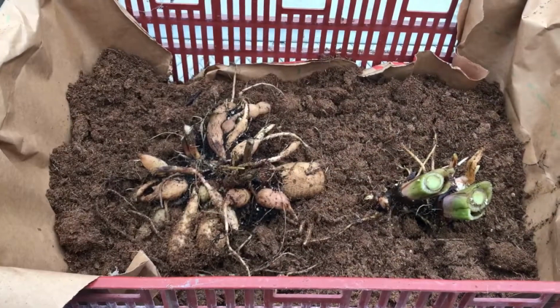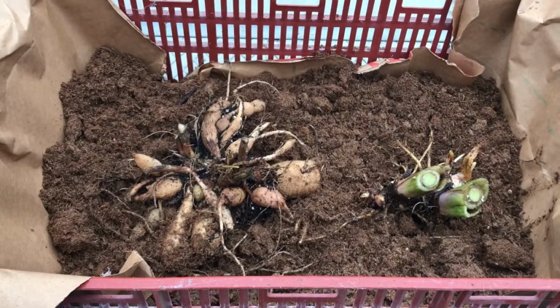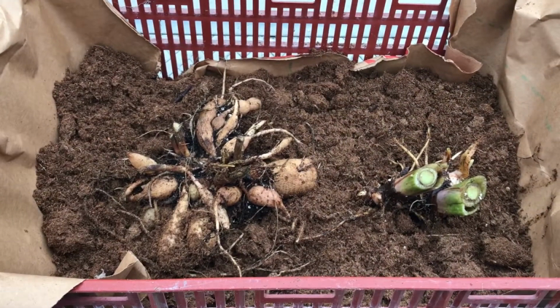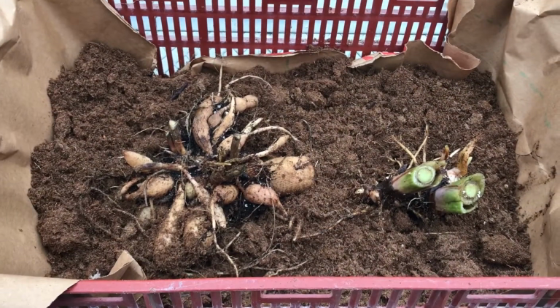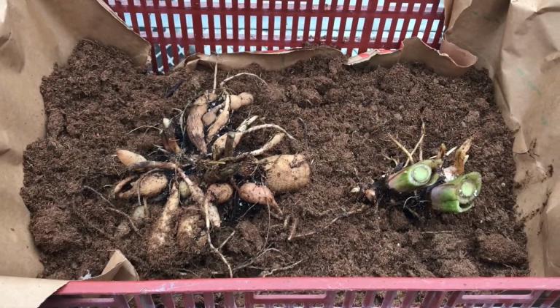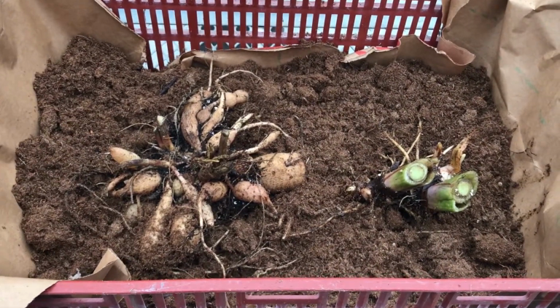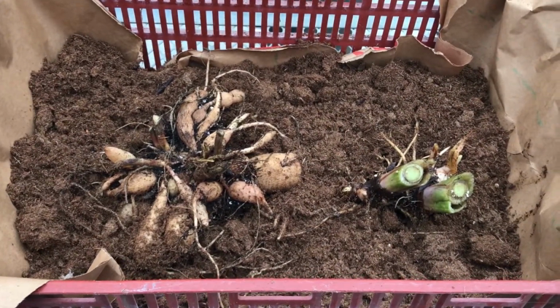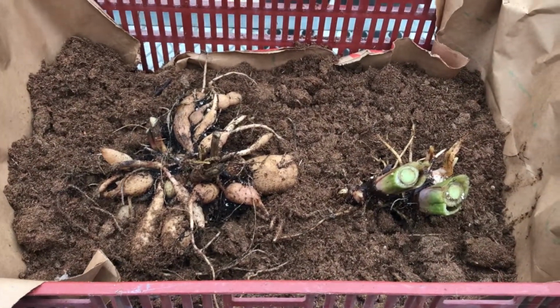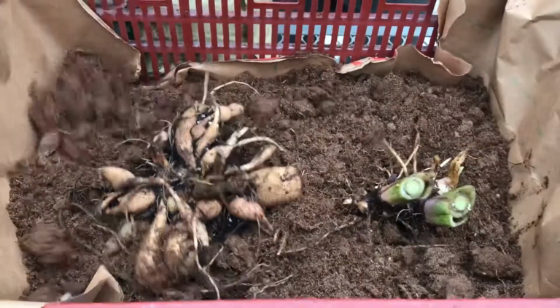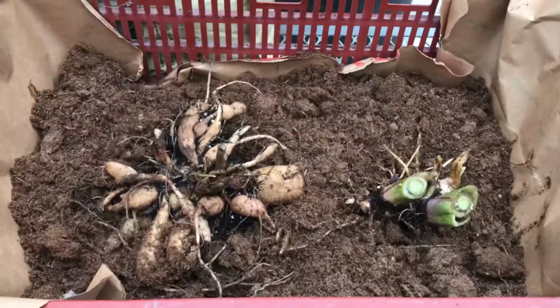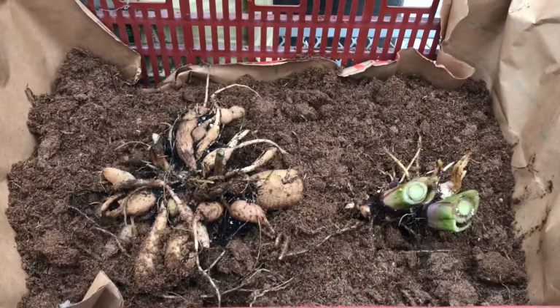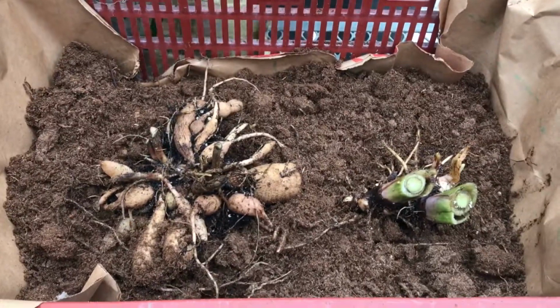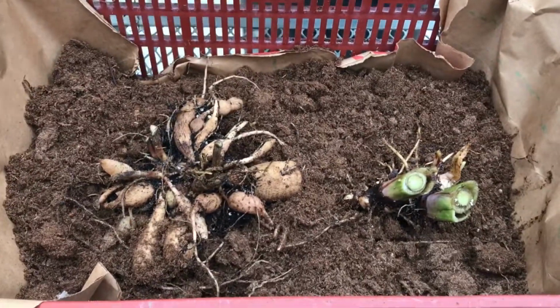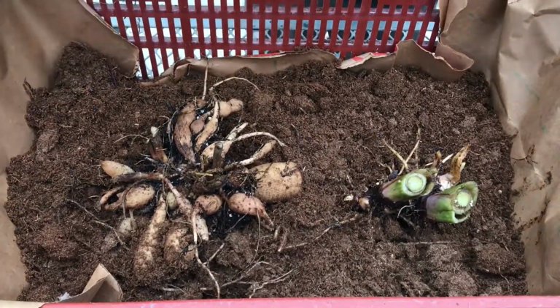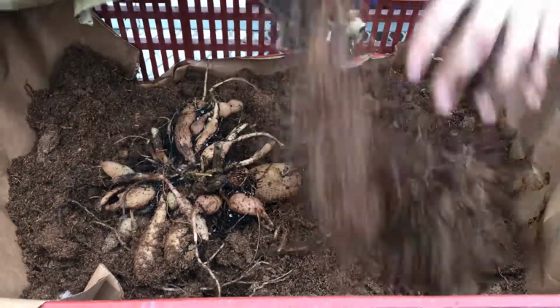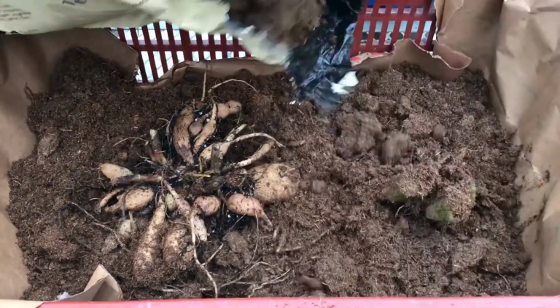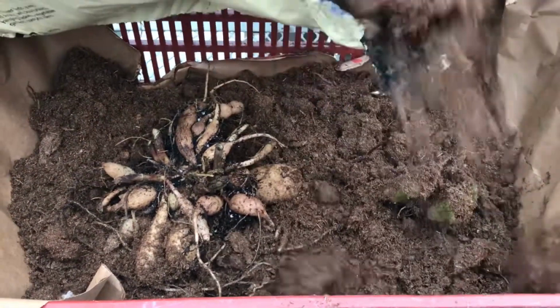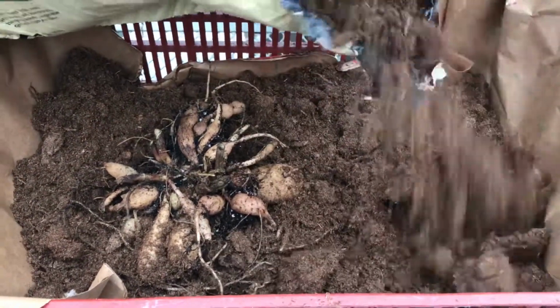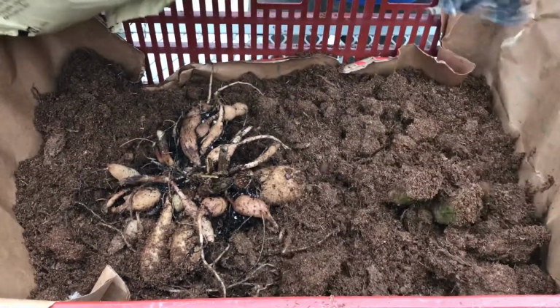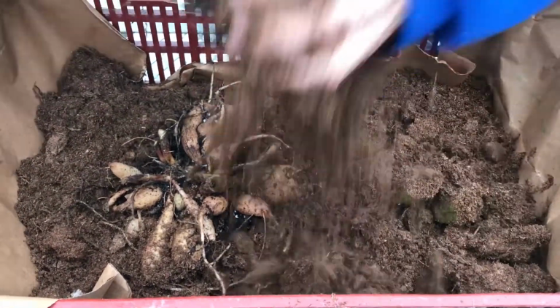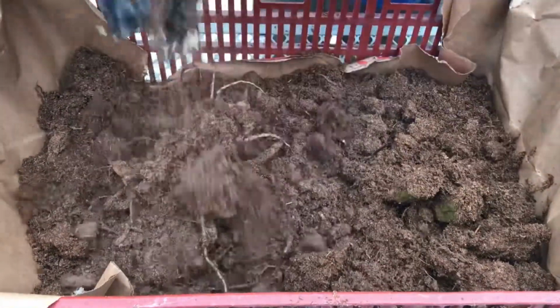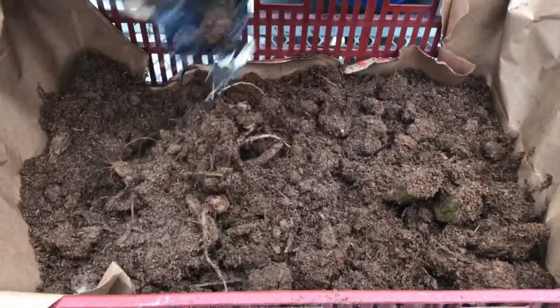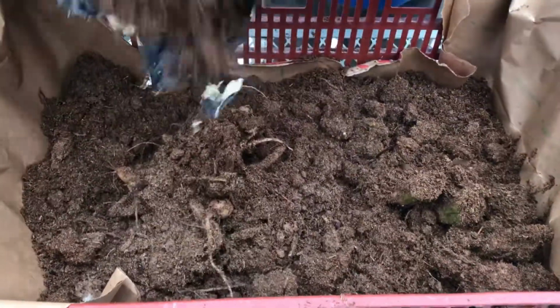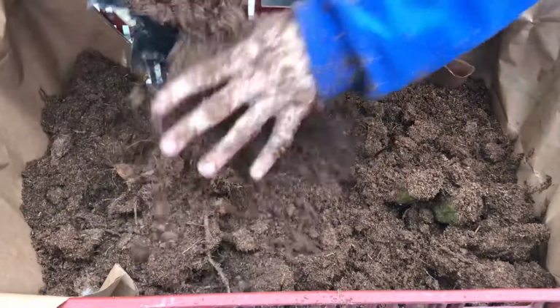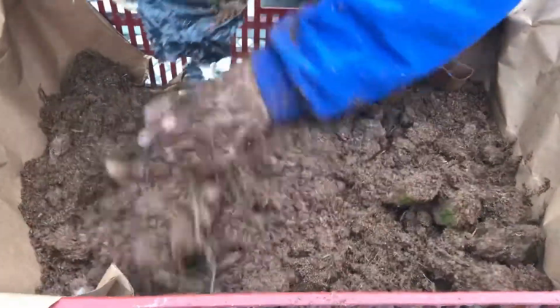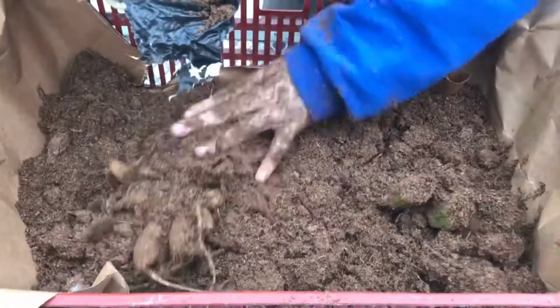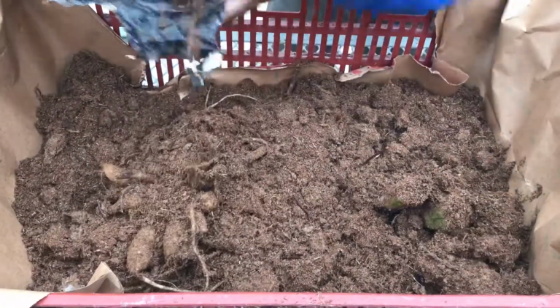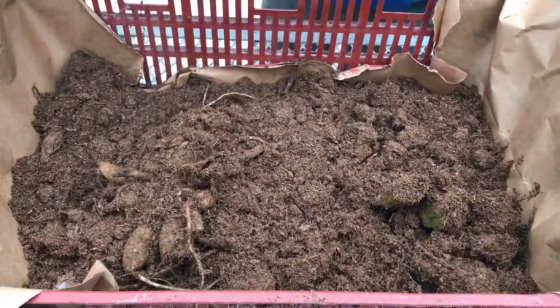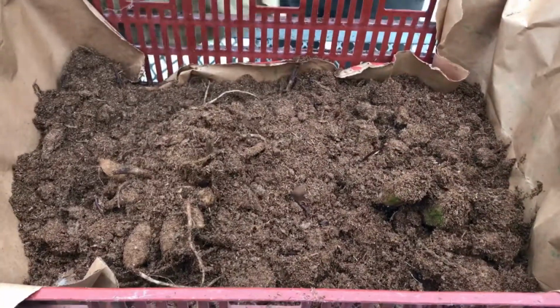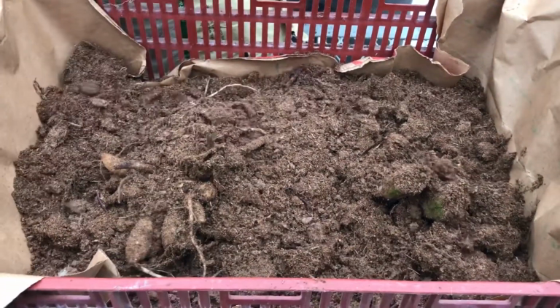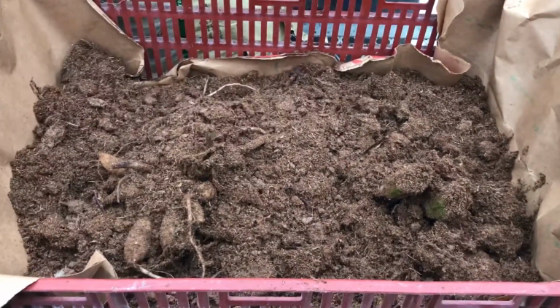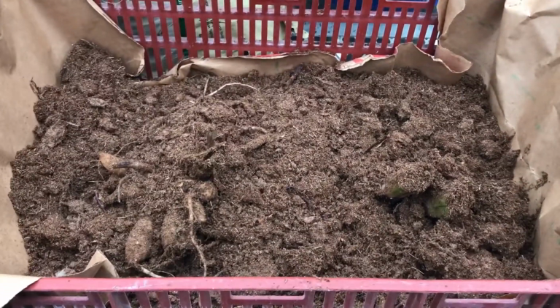The key is to buffer moisture levels. Too moist, and issues of rot may arise. Too dry, and the stored plant may shrivel up. Be sure to check moisture levels frequently during the storage period.